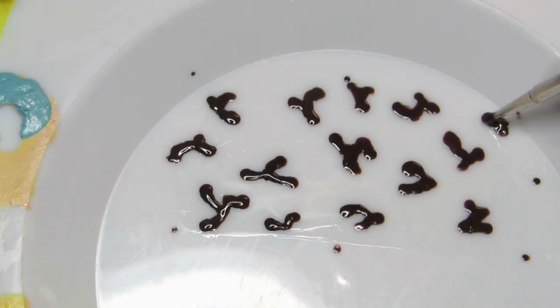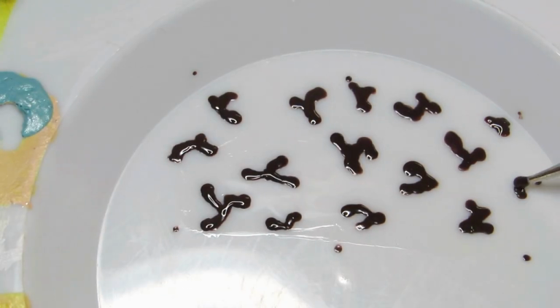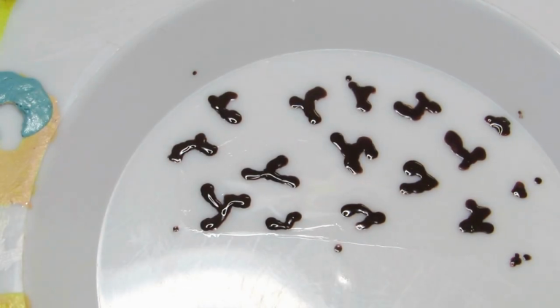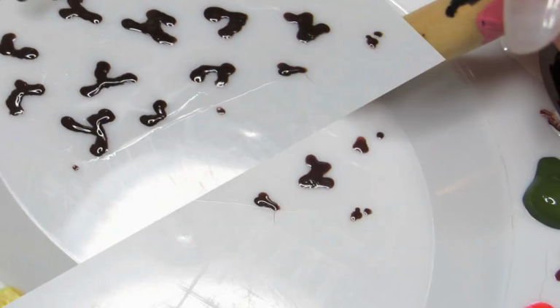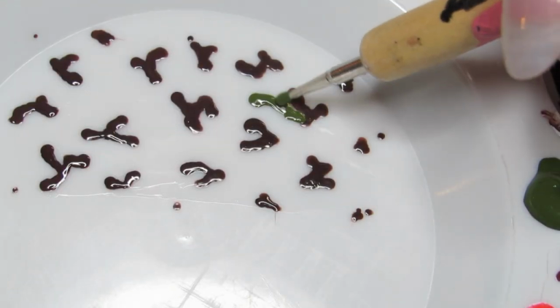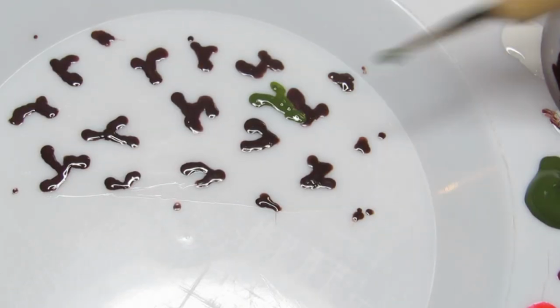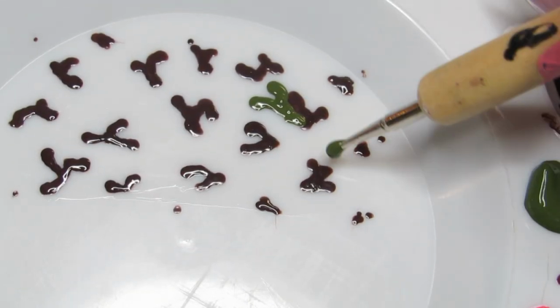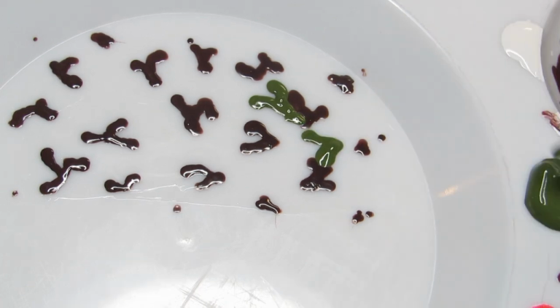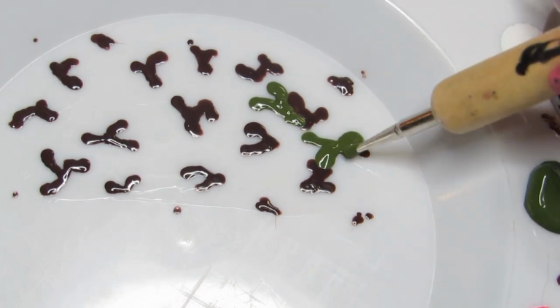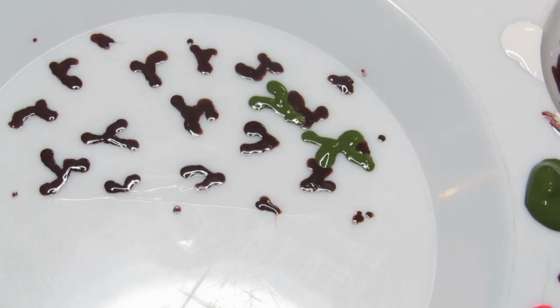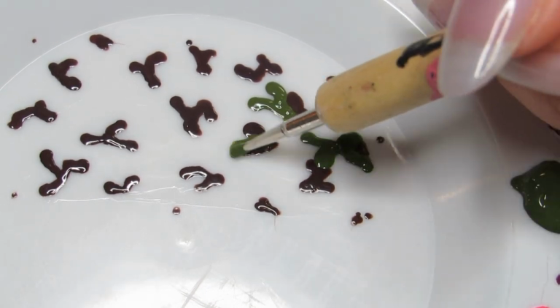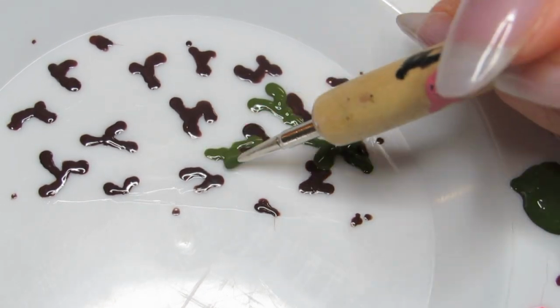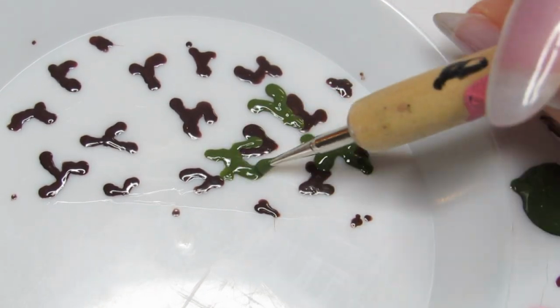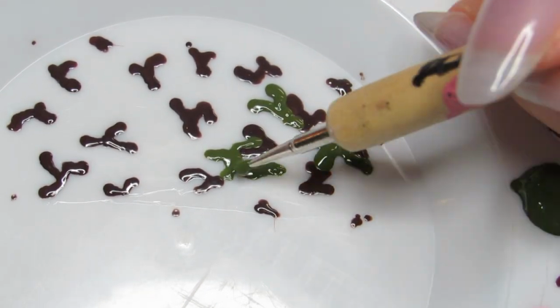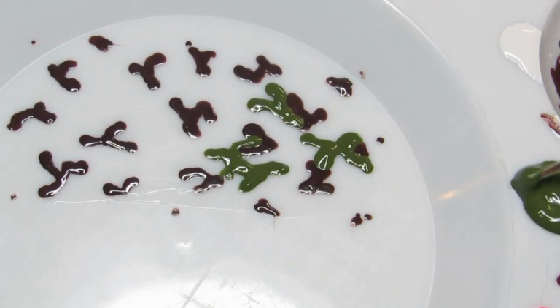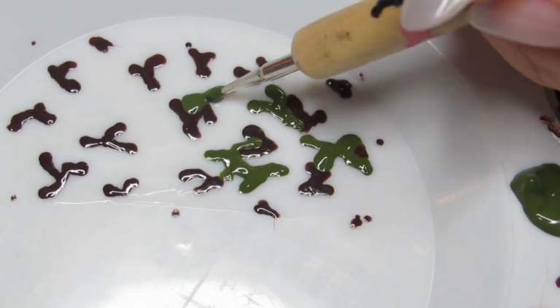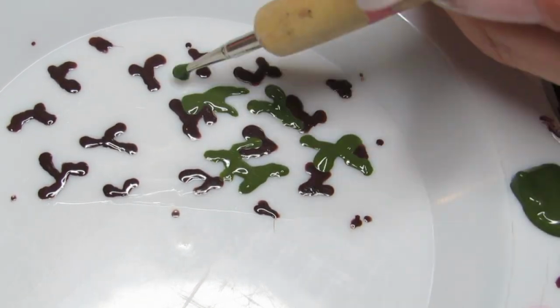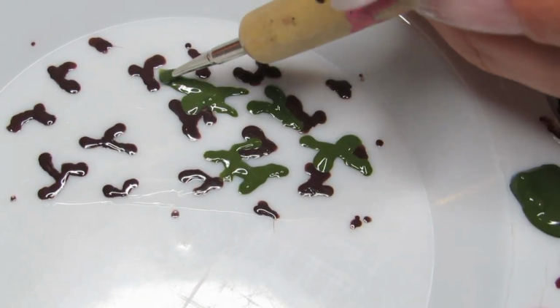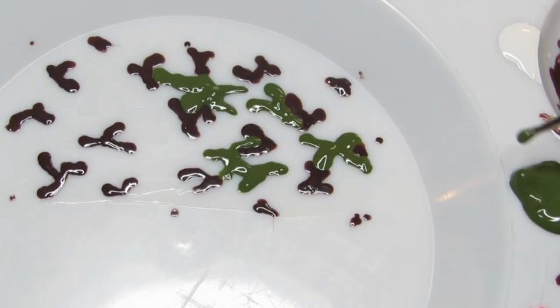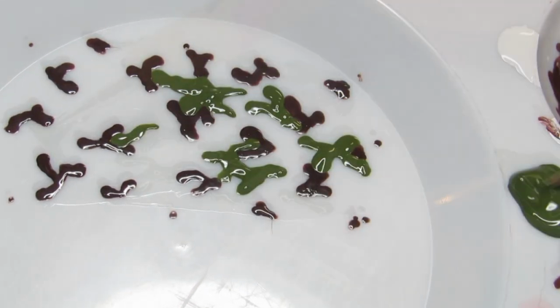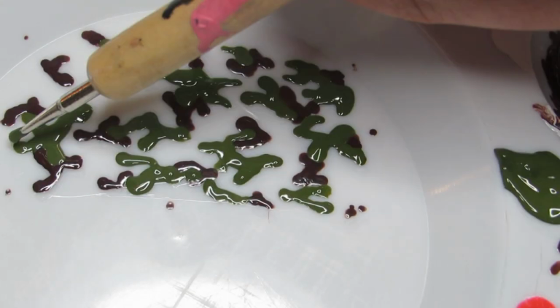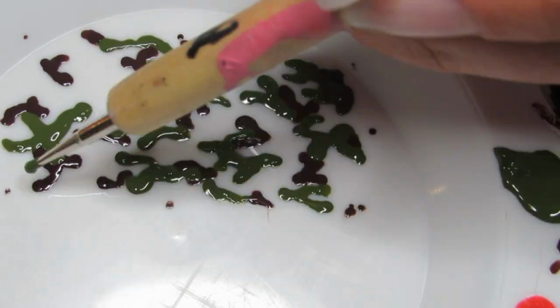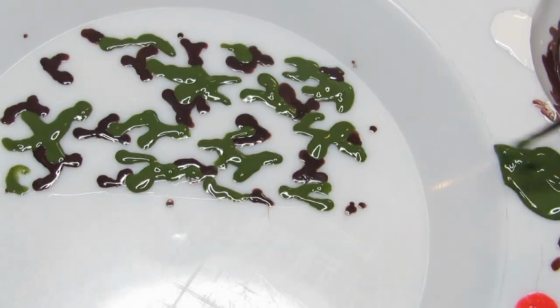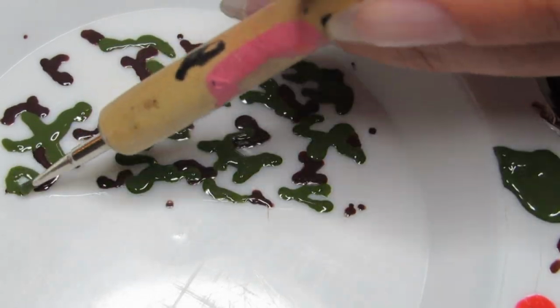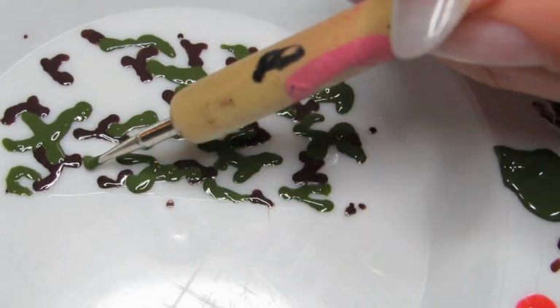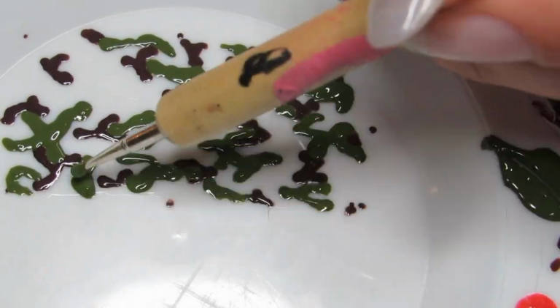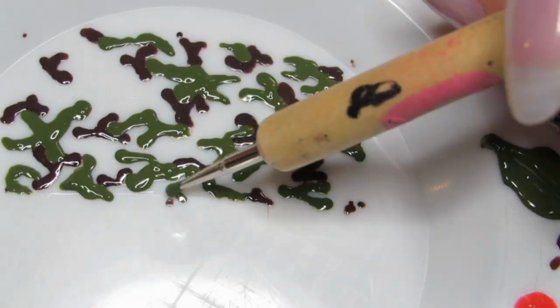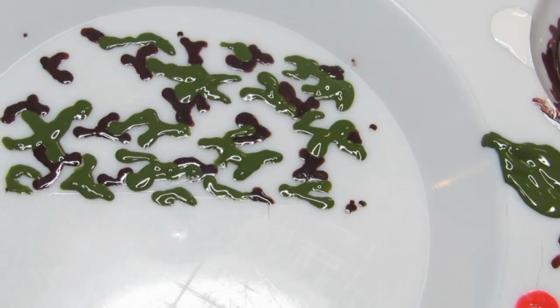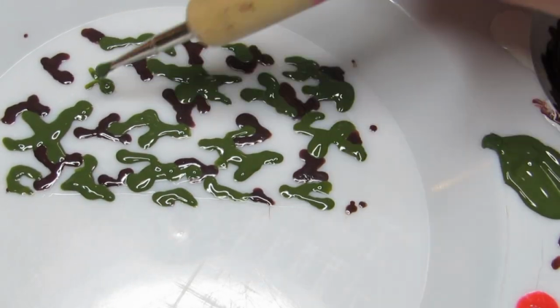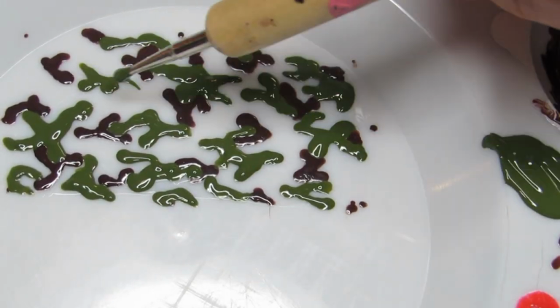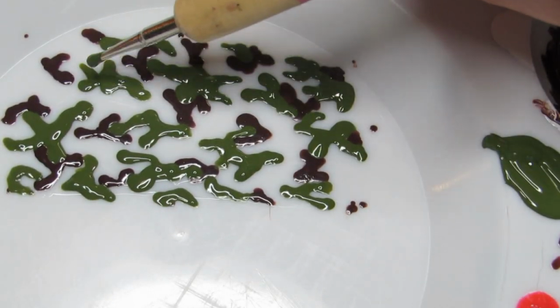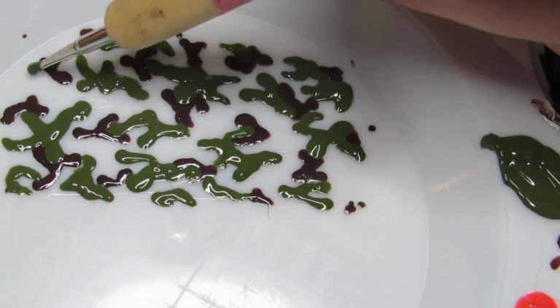Then I took an olive green acrylic paint and added much larger blobs around the brown ones. Try to make them reach out horizontally more than they do vertically. You want the most of this color in the pattern.